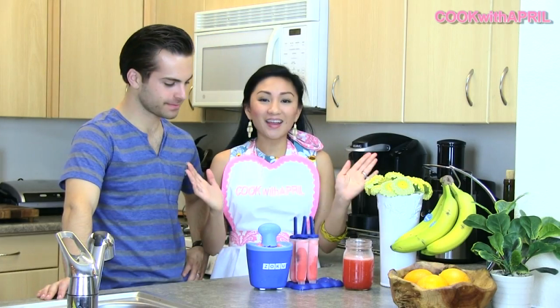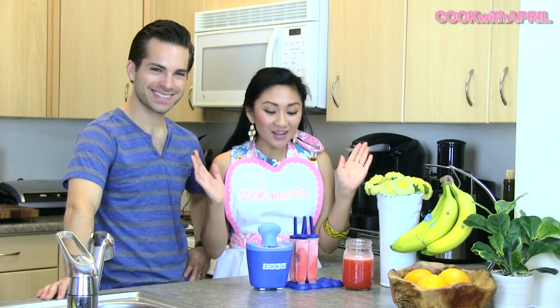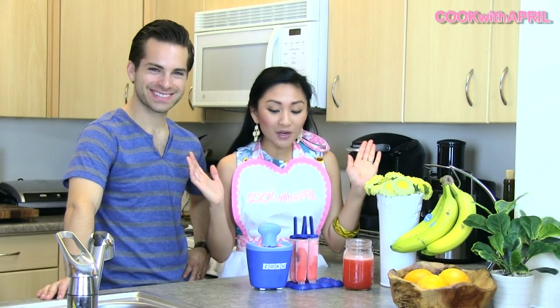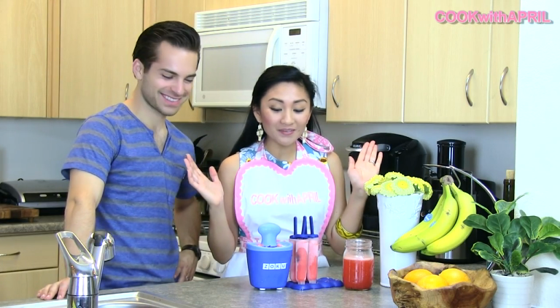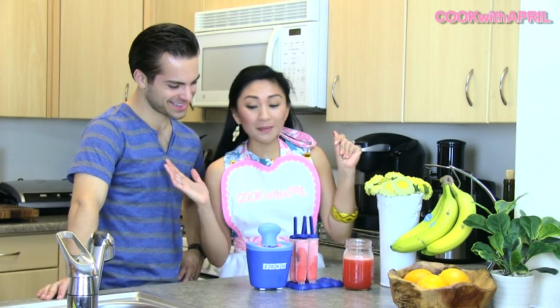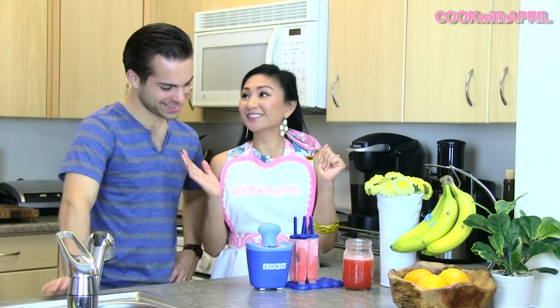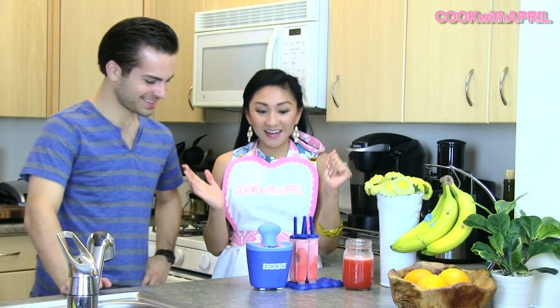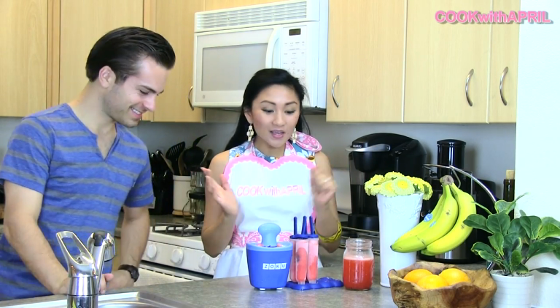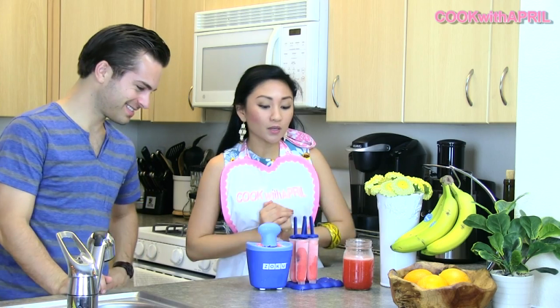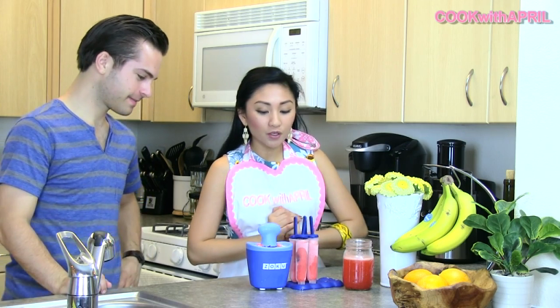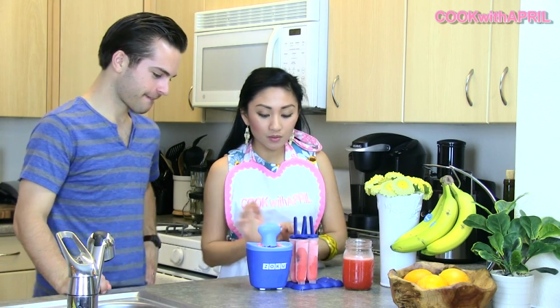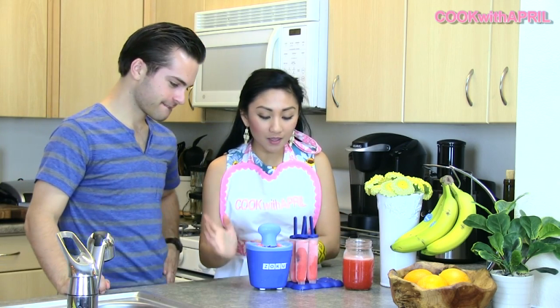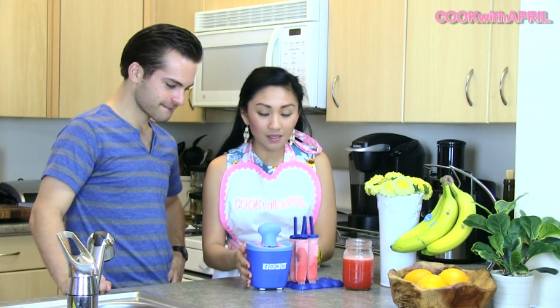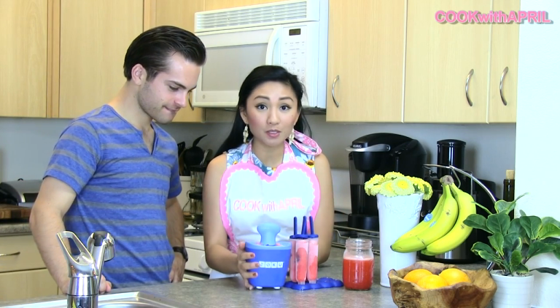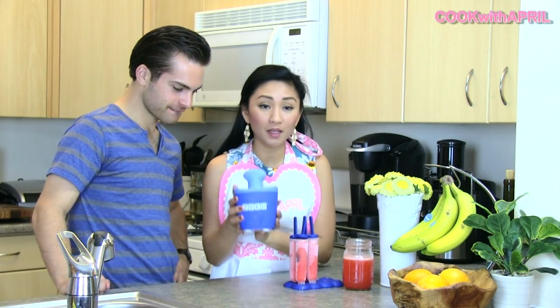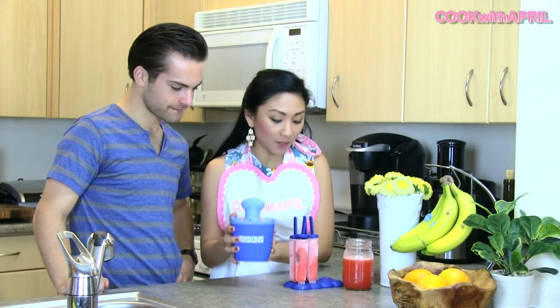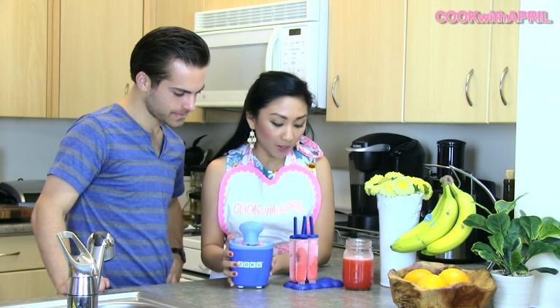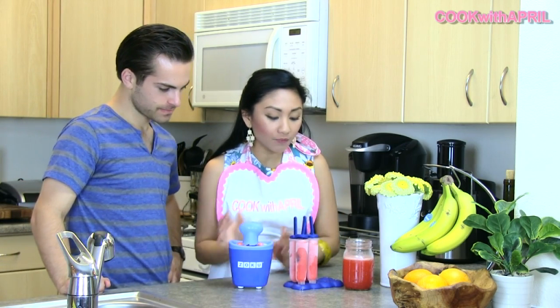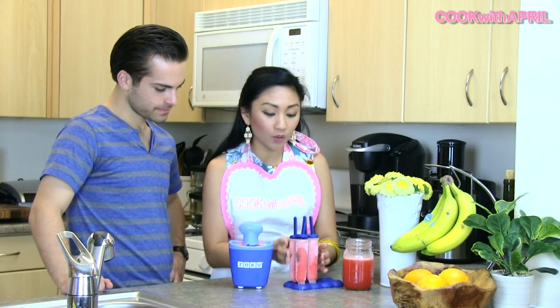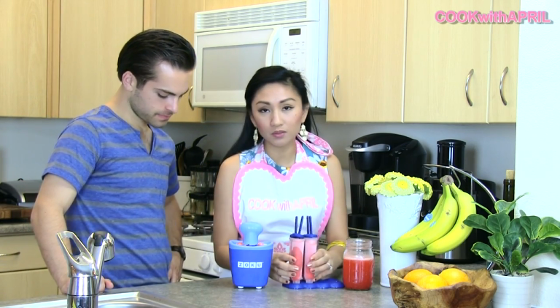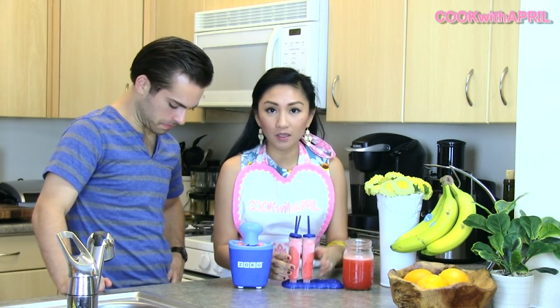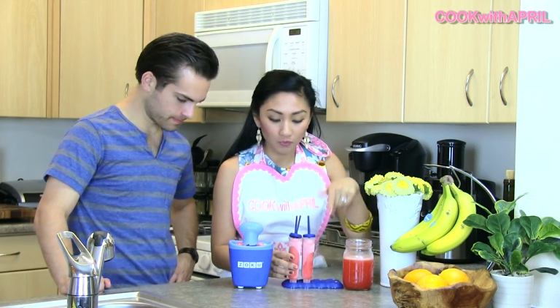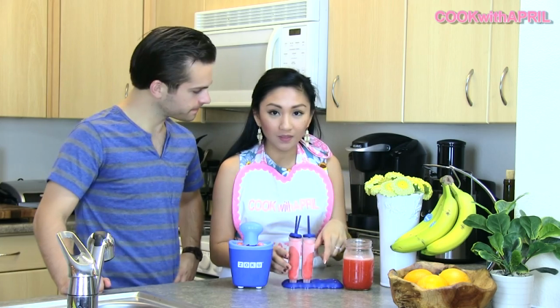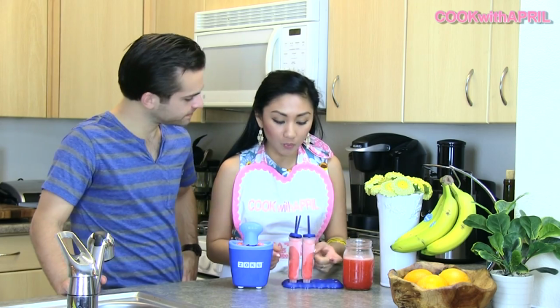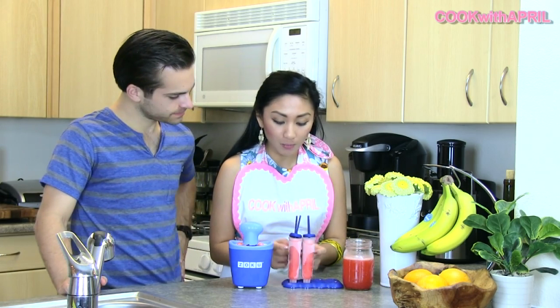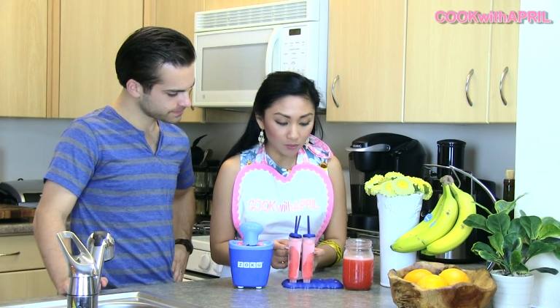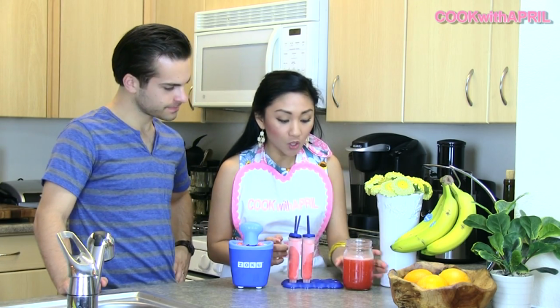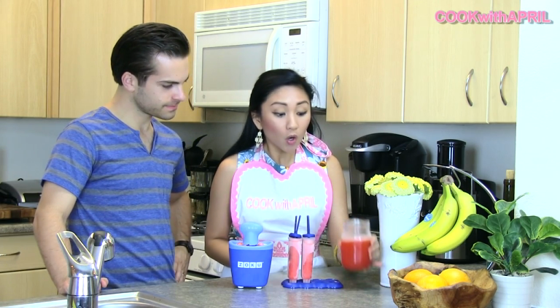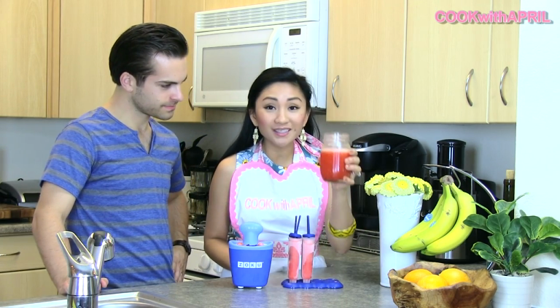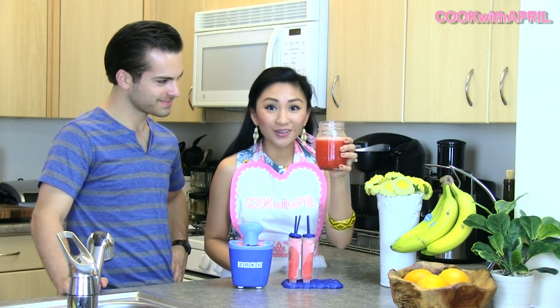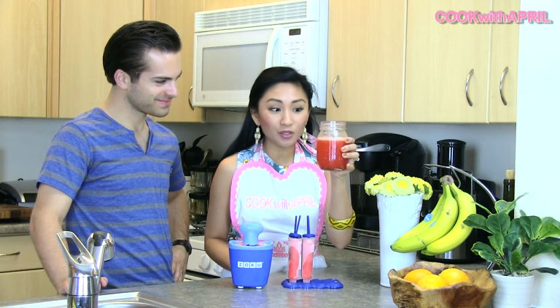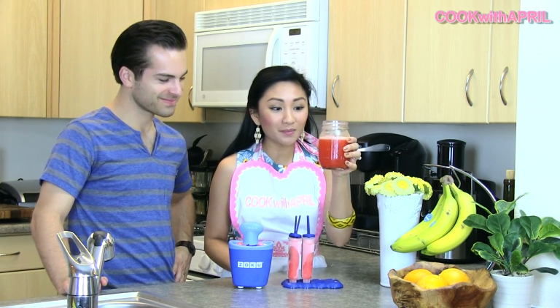The strawberry lemonade popsicles are ready. You can either use an instant popsicle maker like the one I have, or you could do the overnight thing with just popsicle molds, or just enjoy your strawberry lemonade.